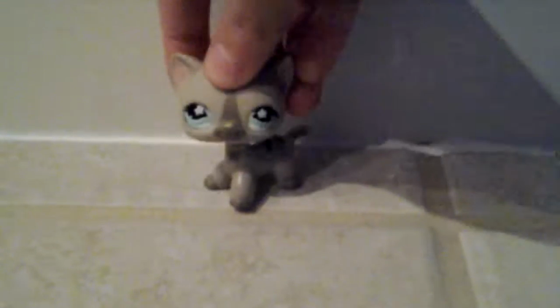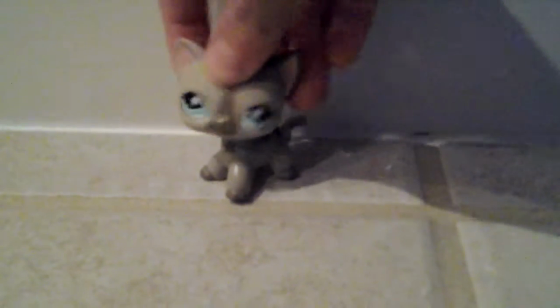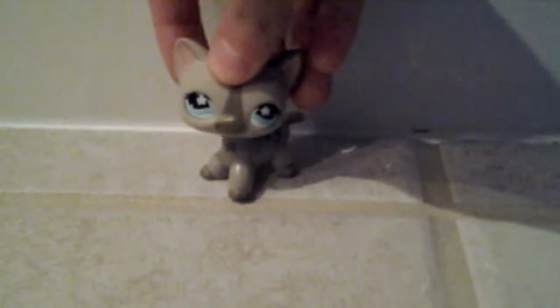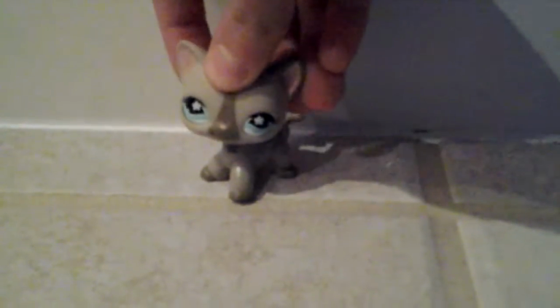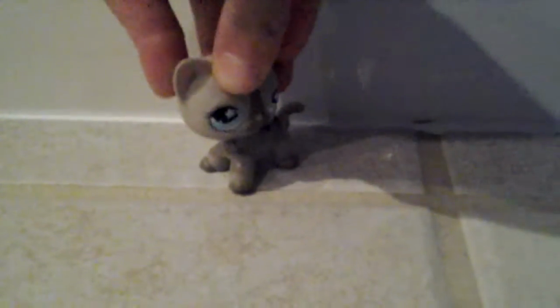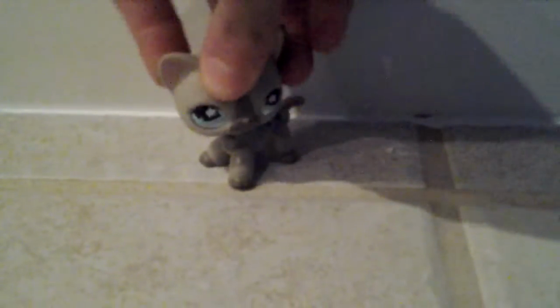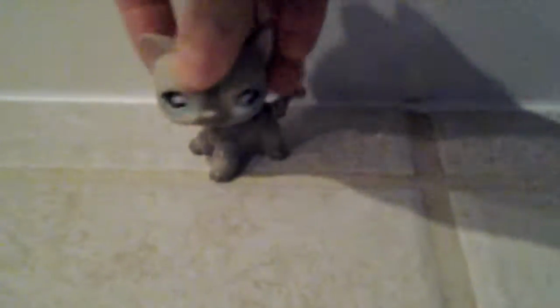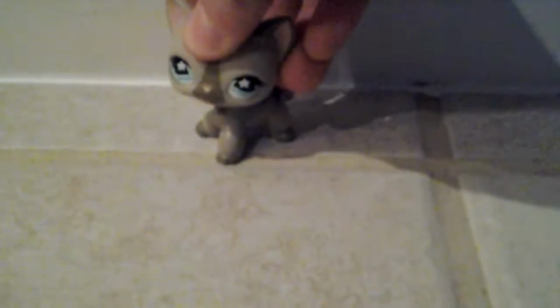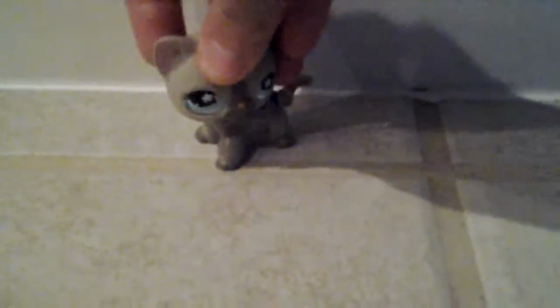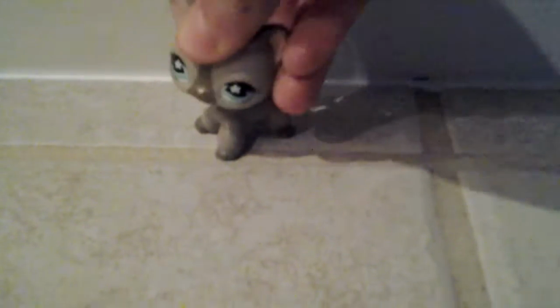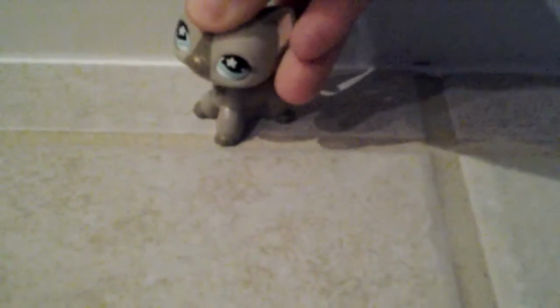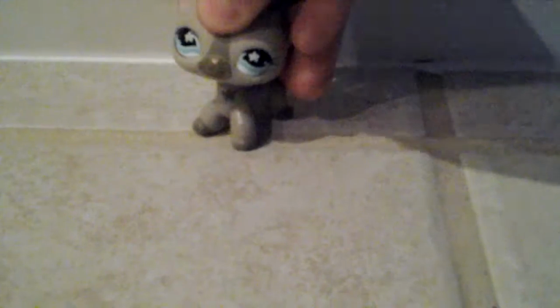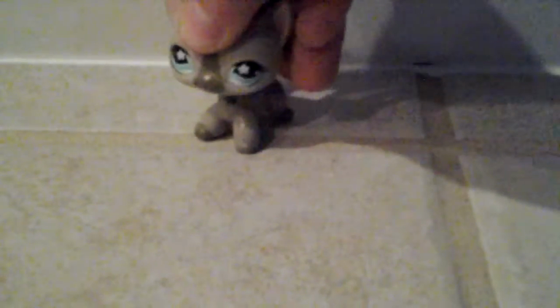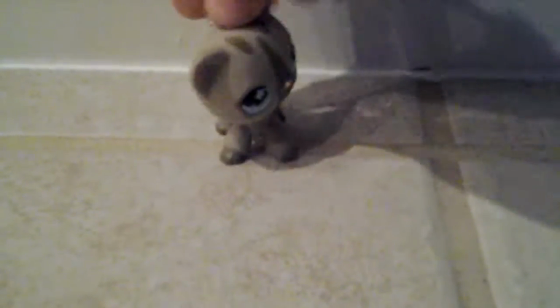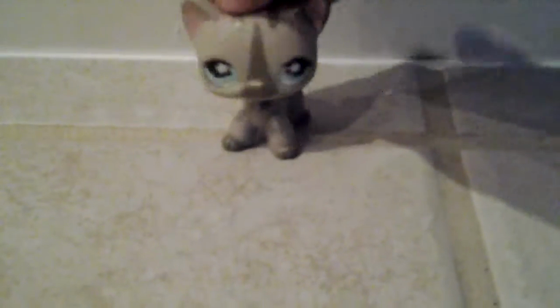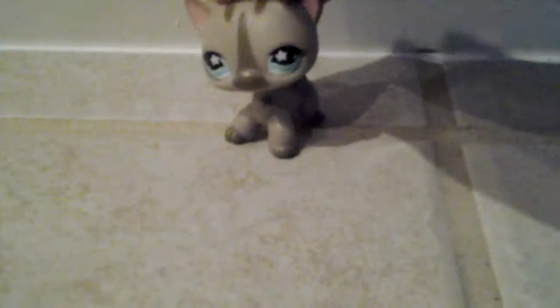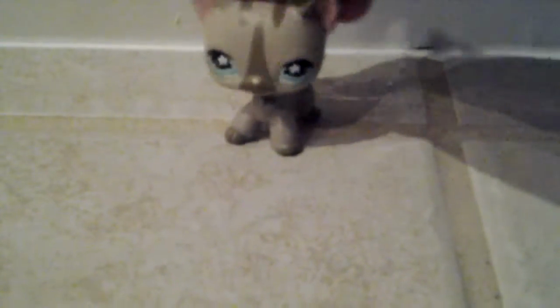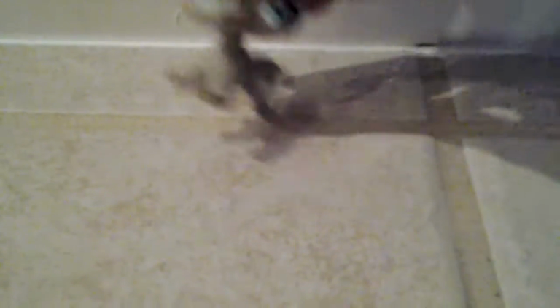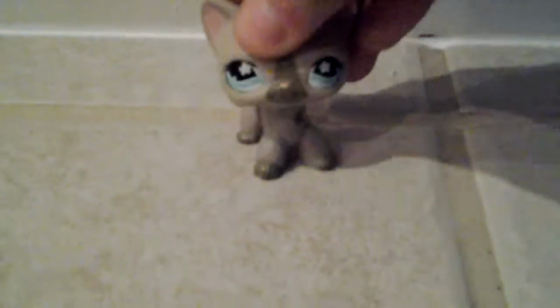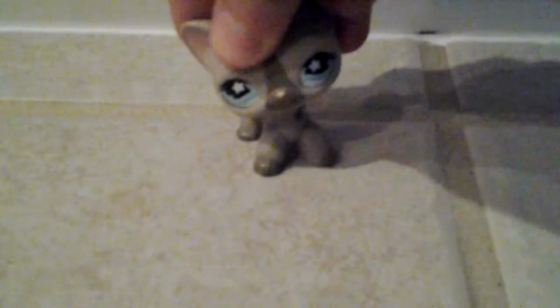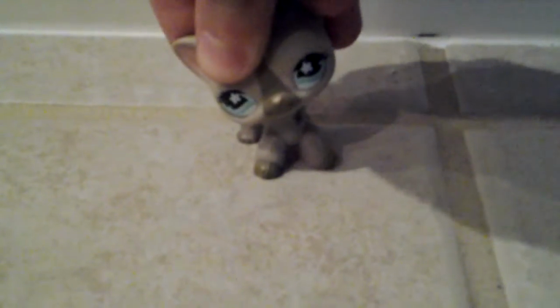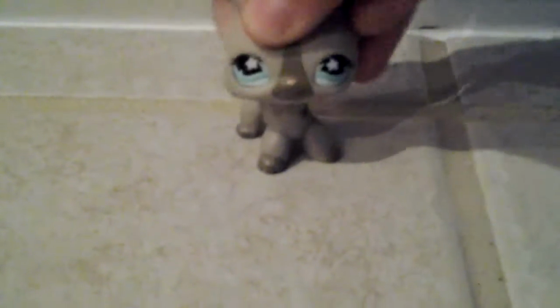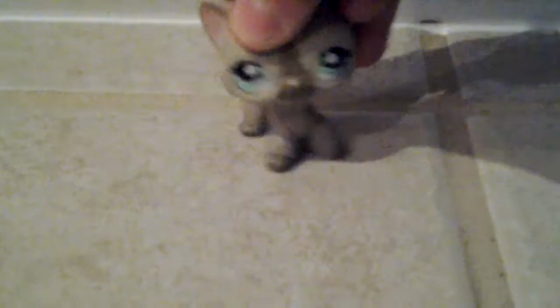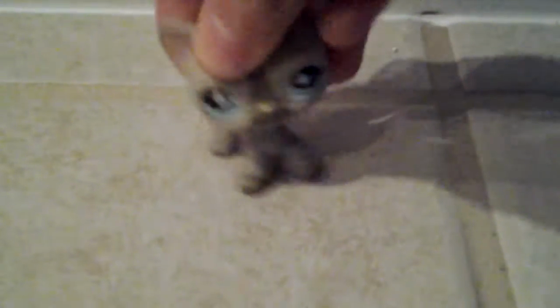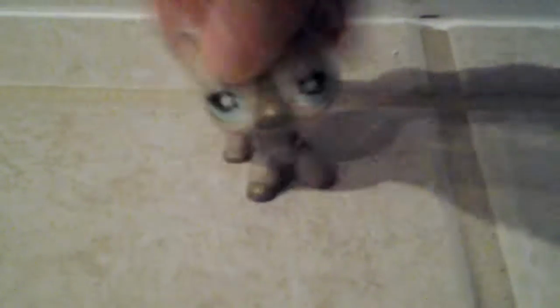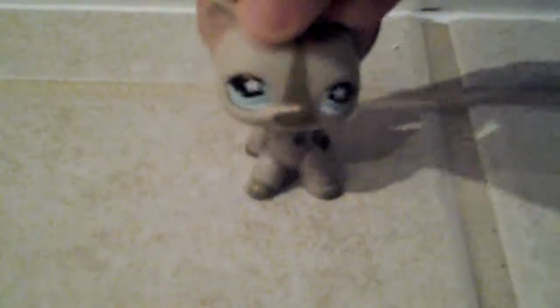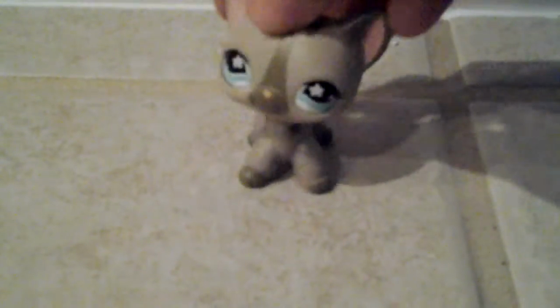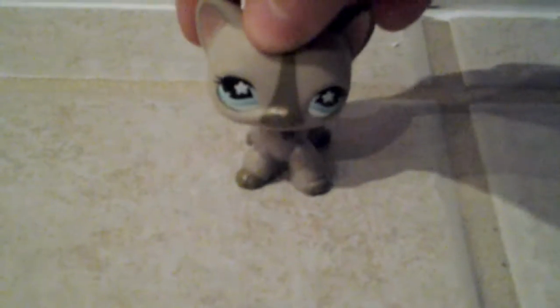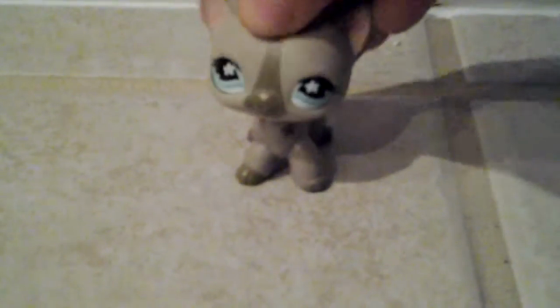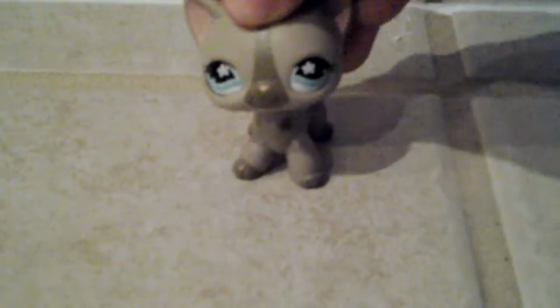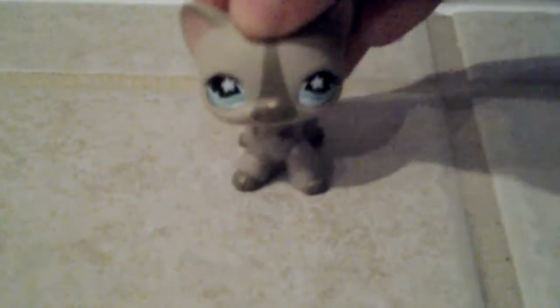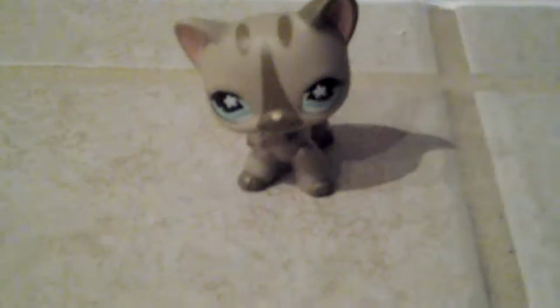Hi guys, it's me, LPS Queens here, and it's just me here, Nella, today. In today's video, I'm going to be doing my little Littlest Pet Shop collection. I'm not going to do just dogs and cats — I'm going to show you randomness. So let's get started.